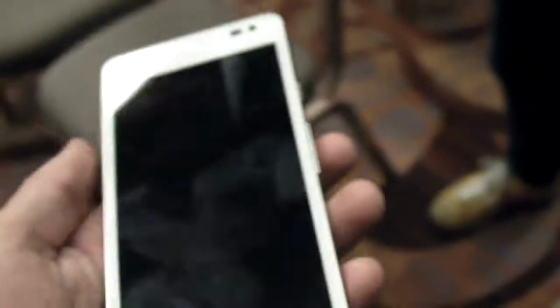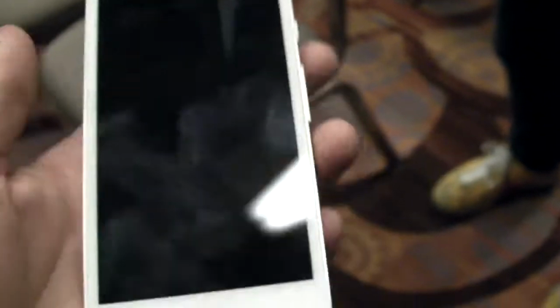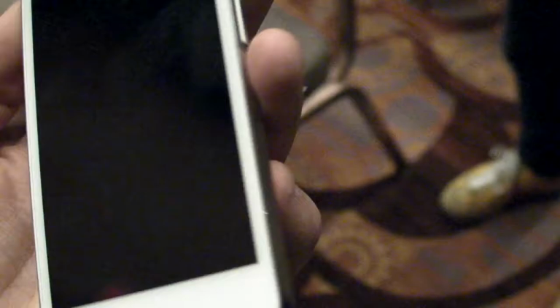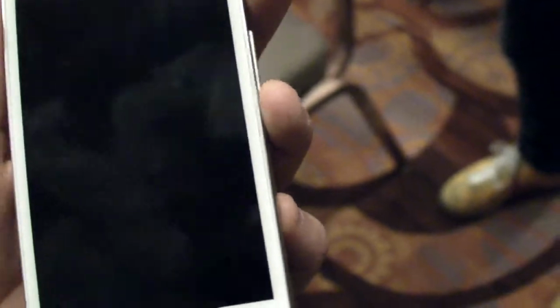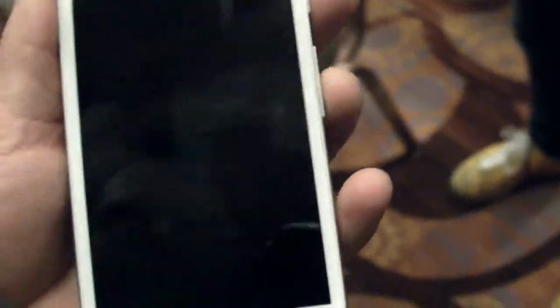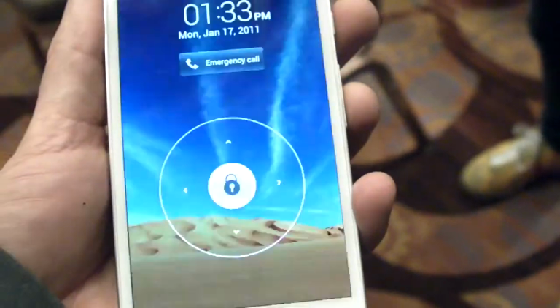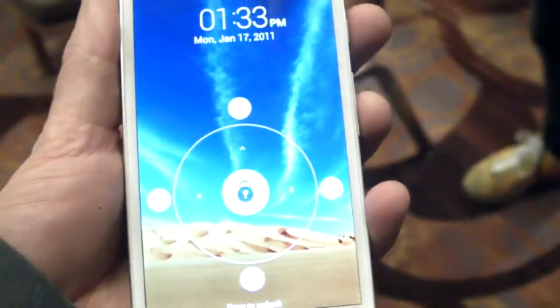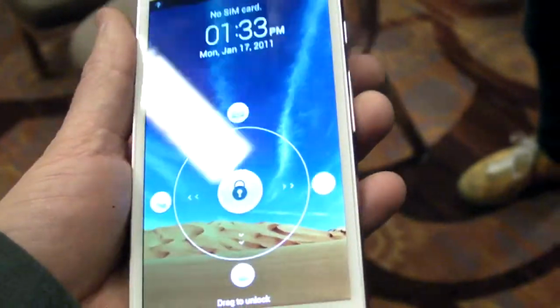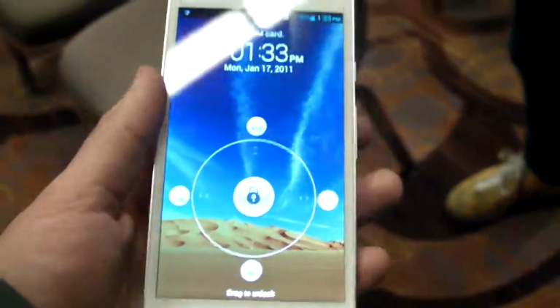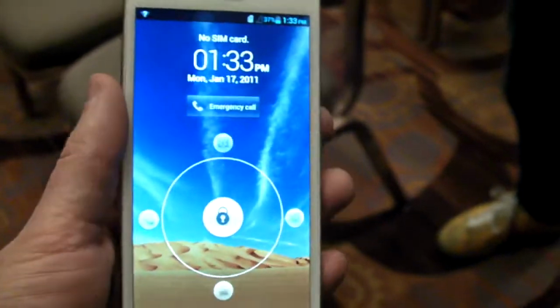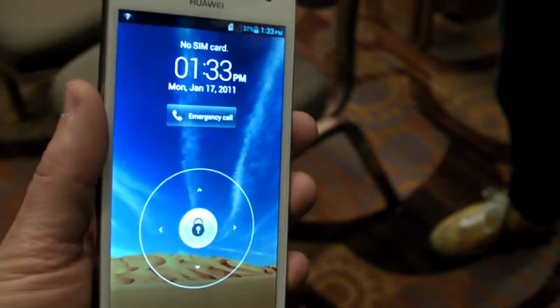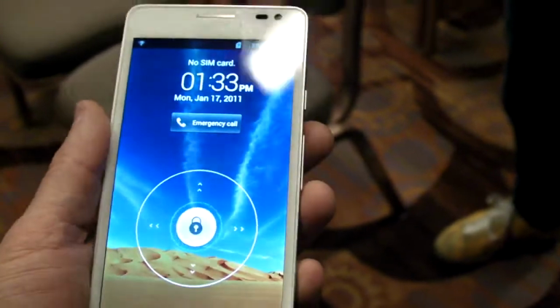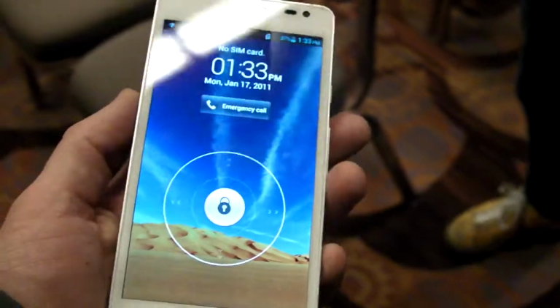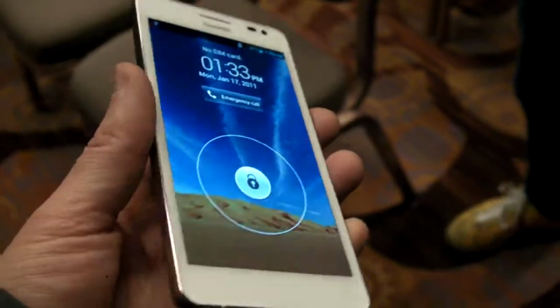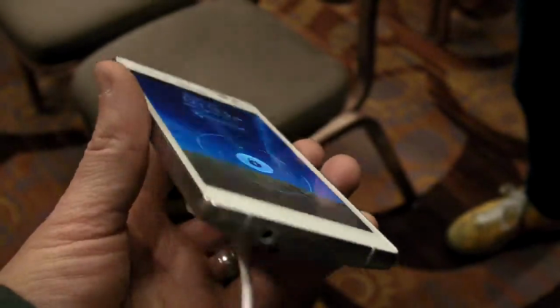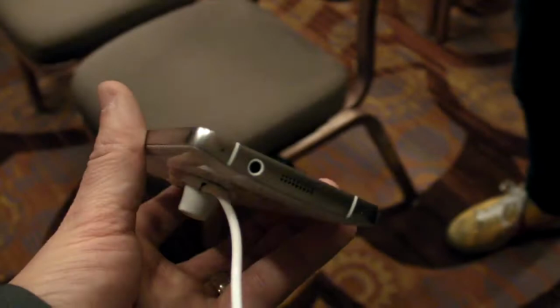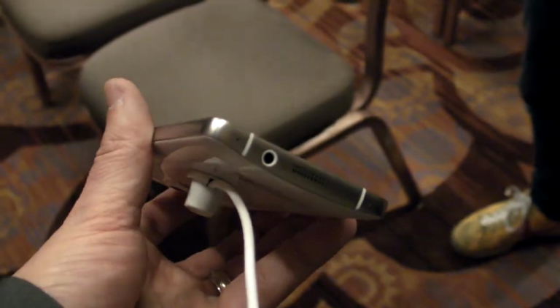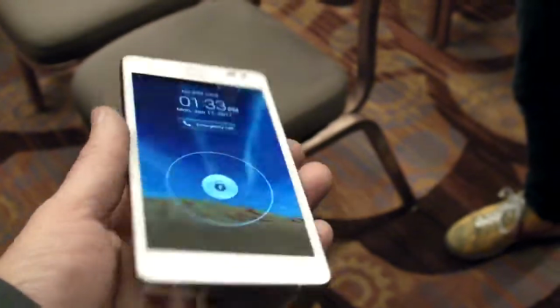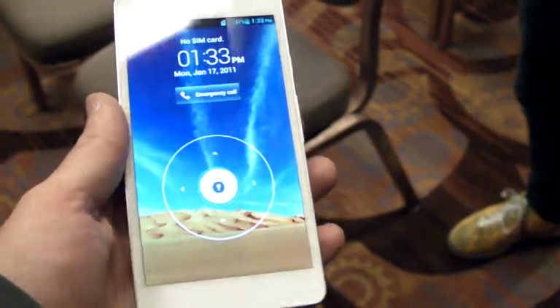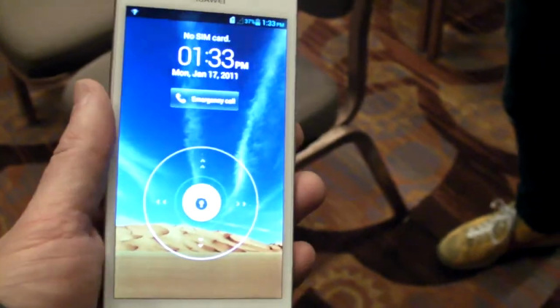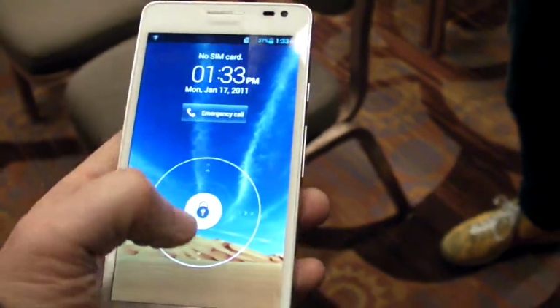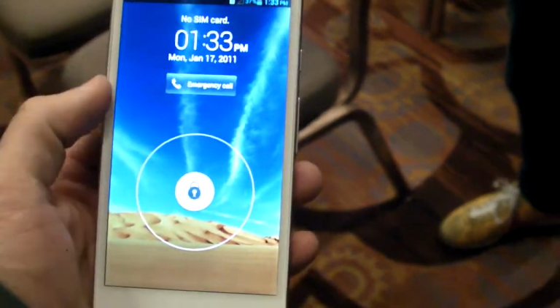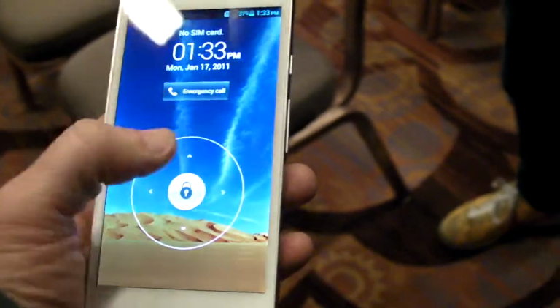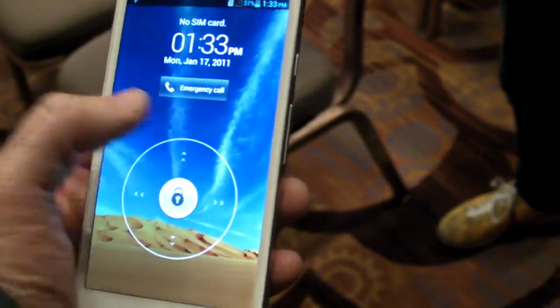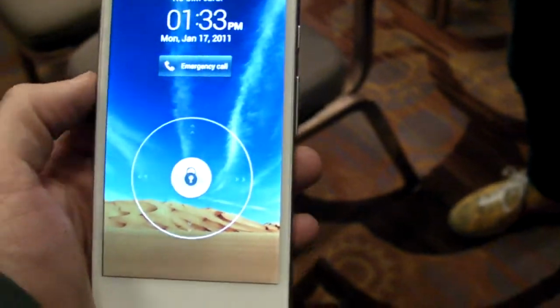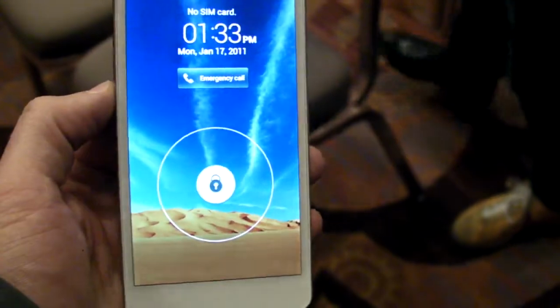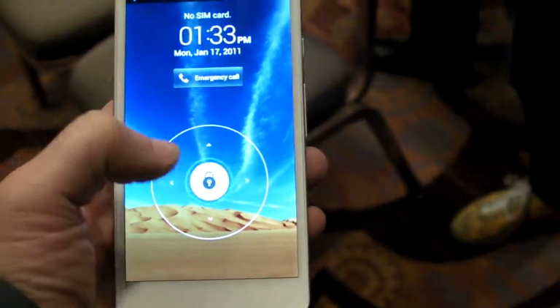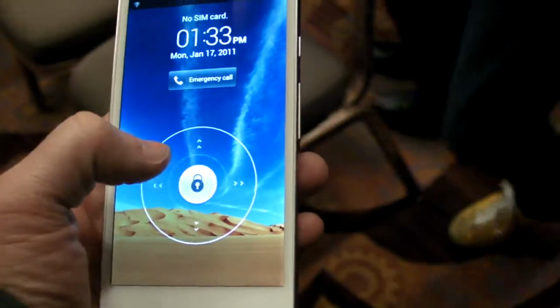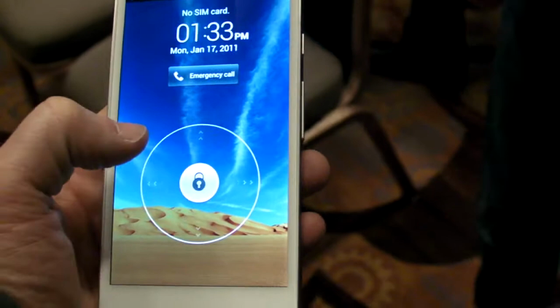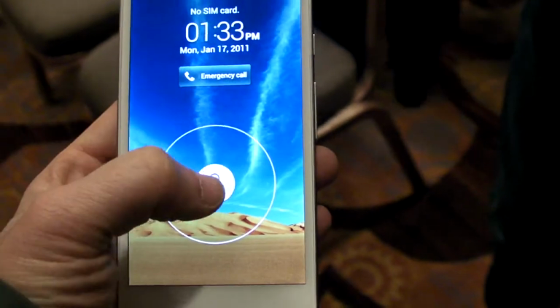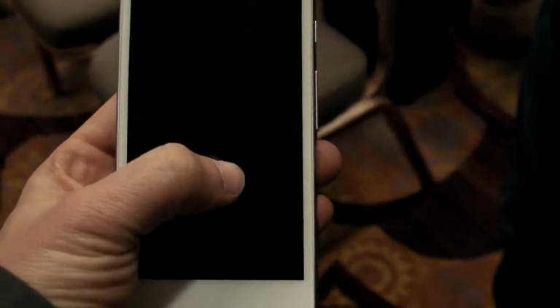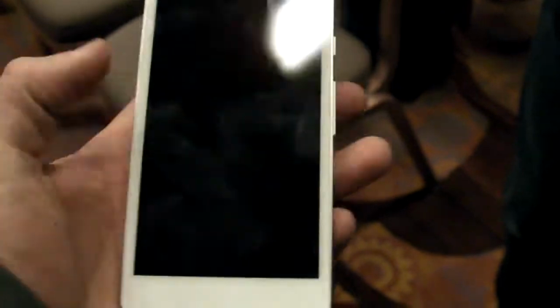There's a 3000 milliamp-hour battery in here, so it's definitely competitive with some of the better smartphones on the market. But it's really all about the sharp display that you're getting inside this device, and this is the Ascend D2.